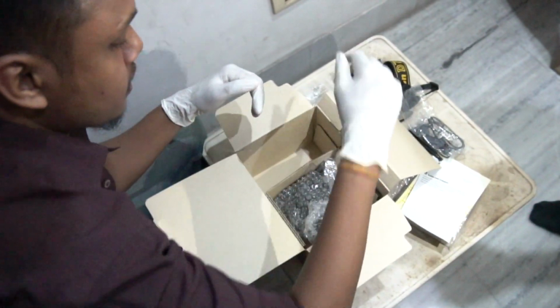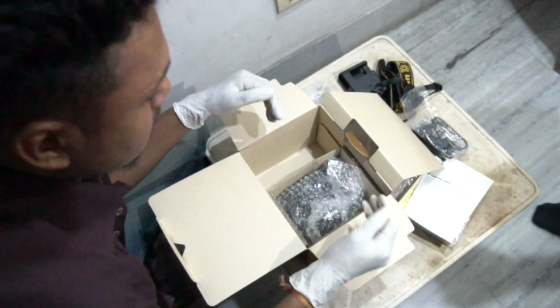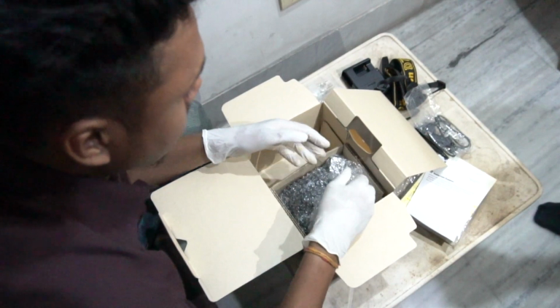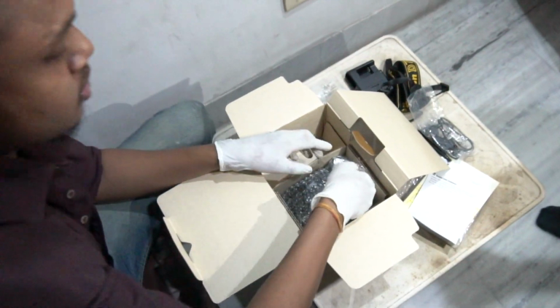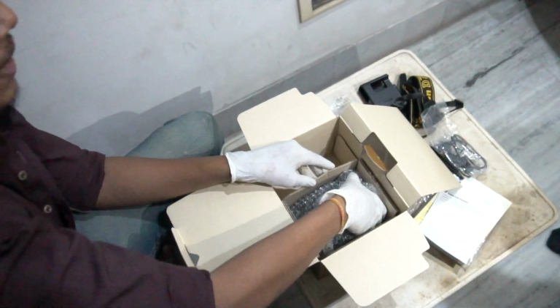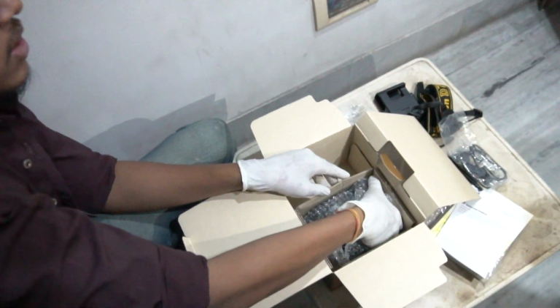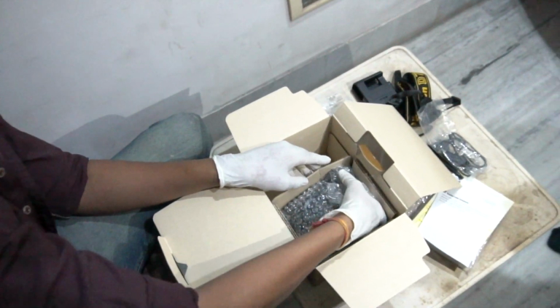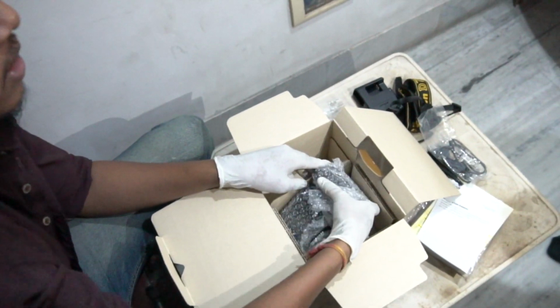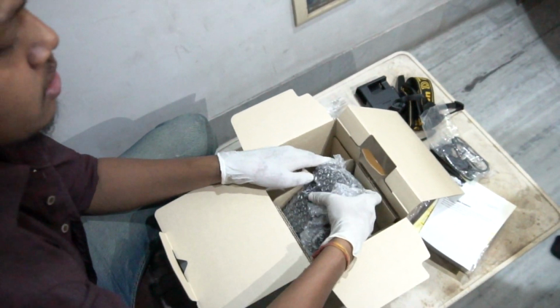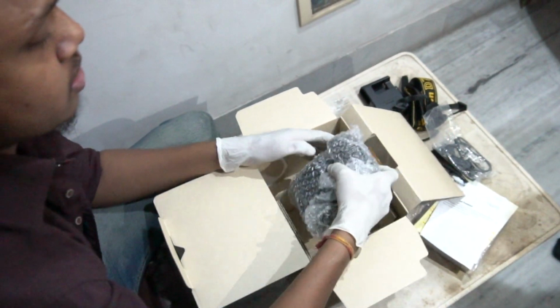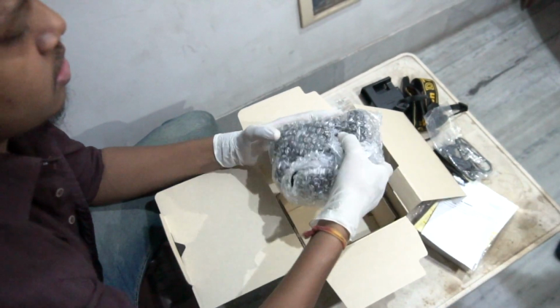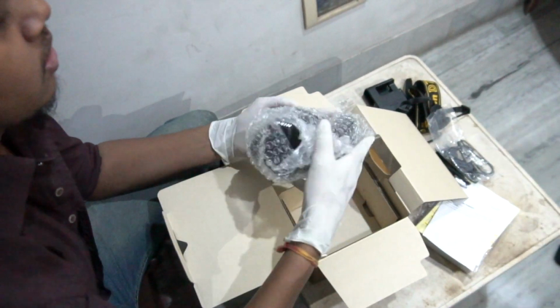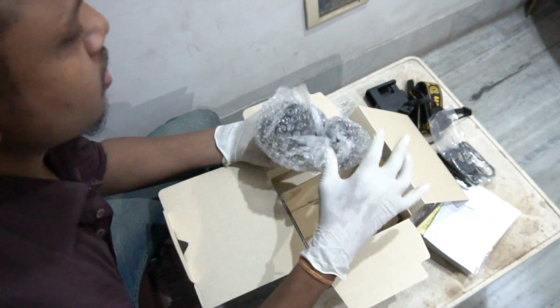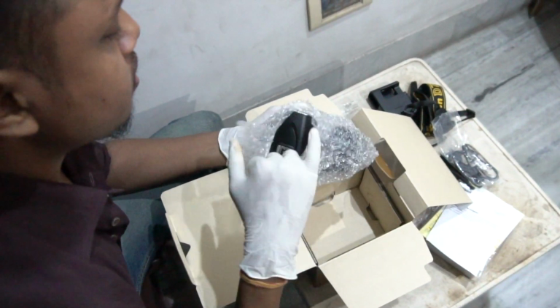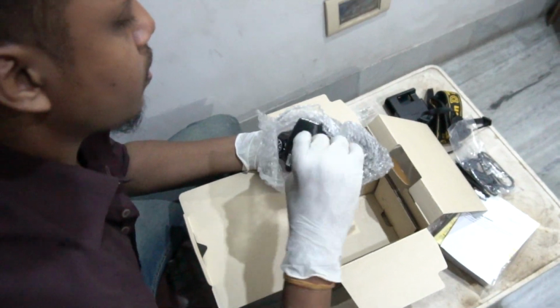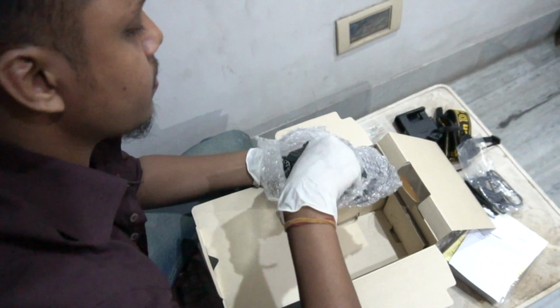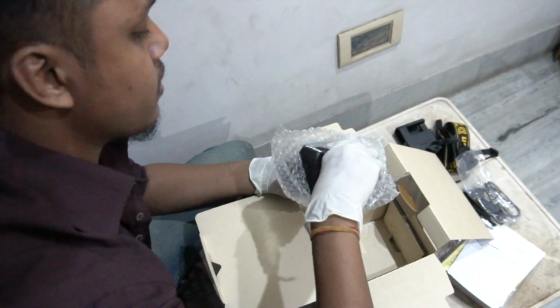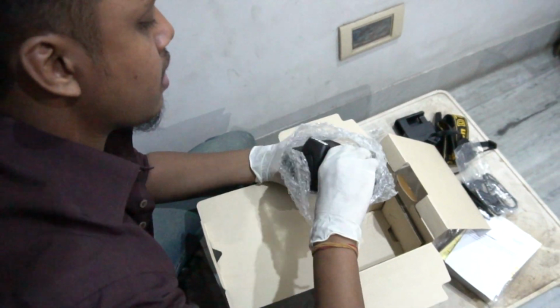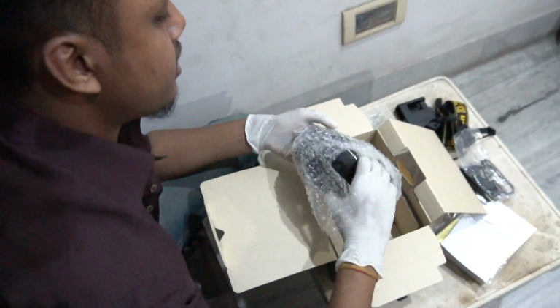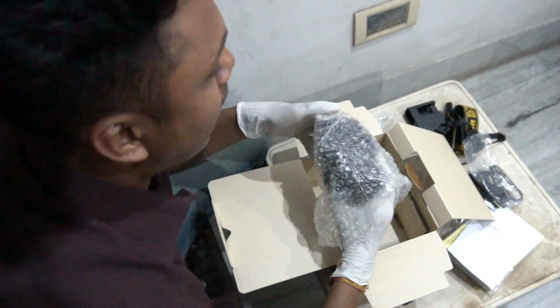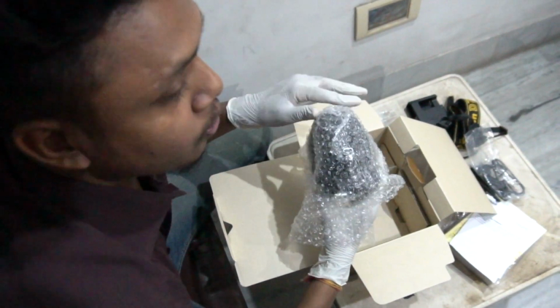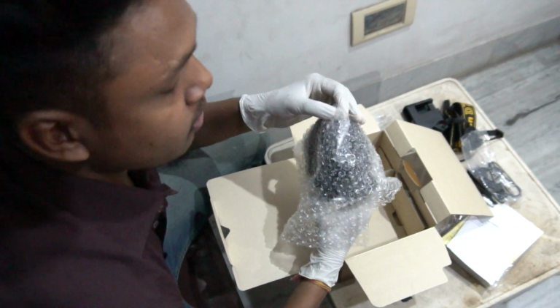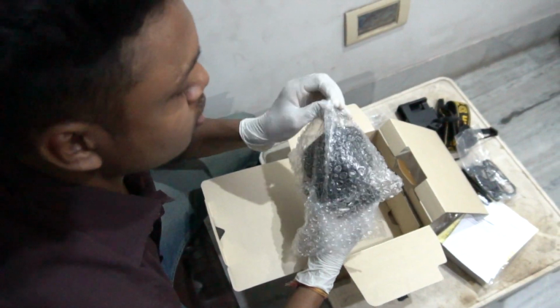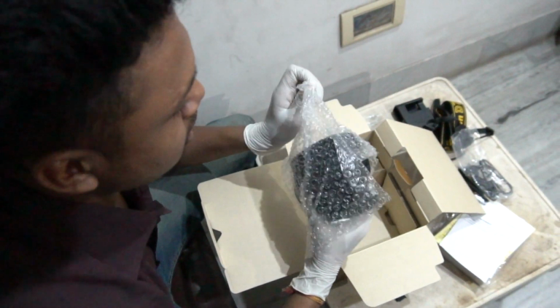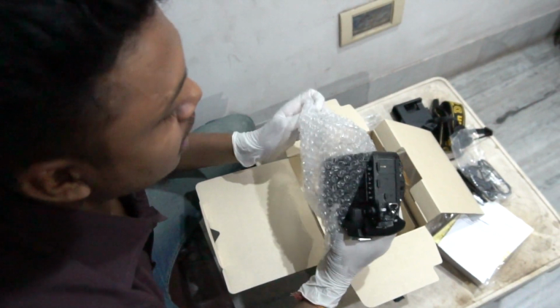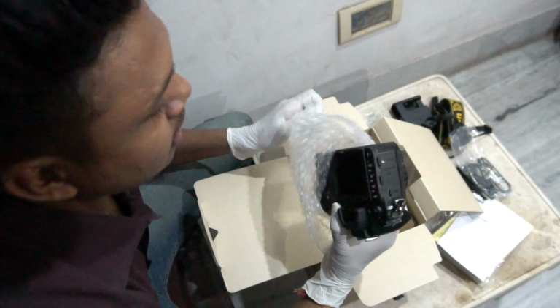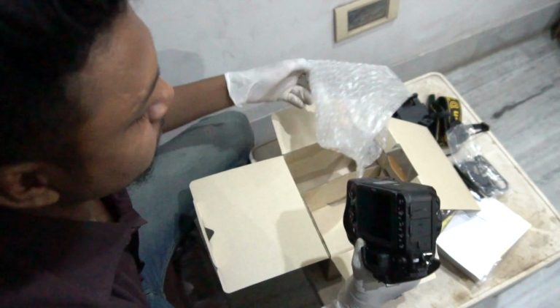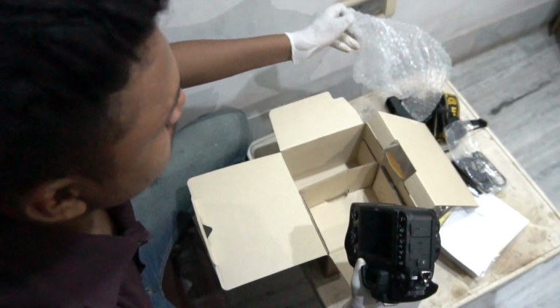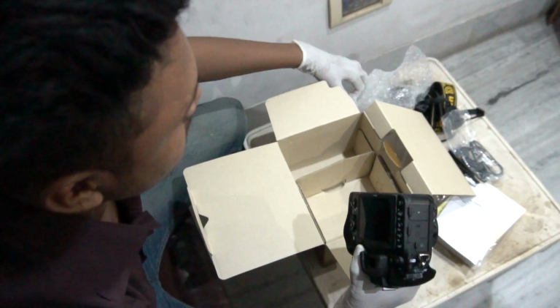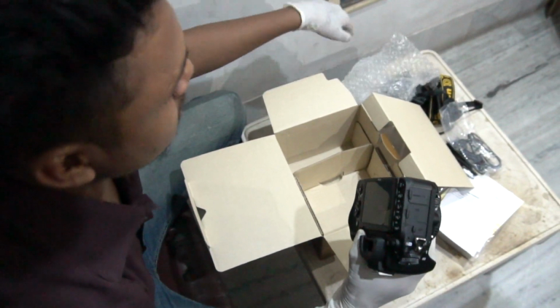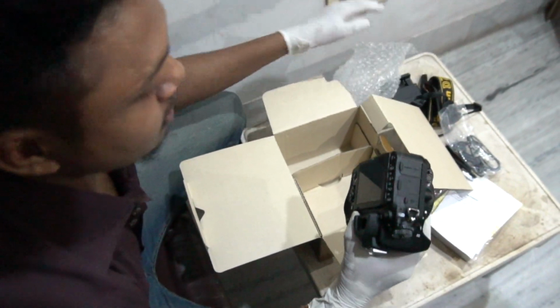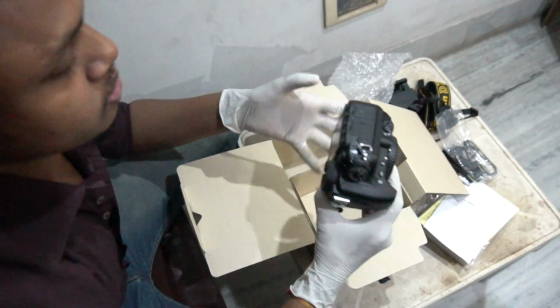Now the camera — in the end you will see the main camera. So this is the back of the camera. Let me check the camera.